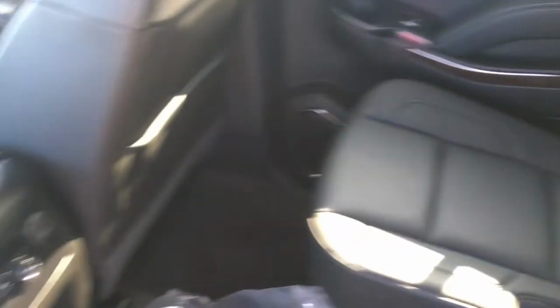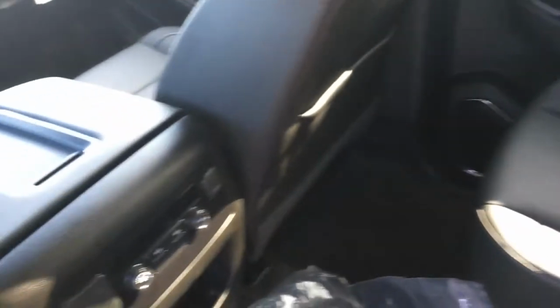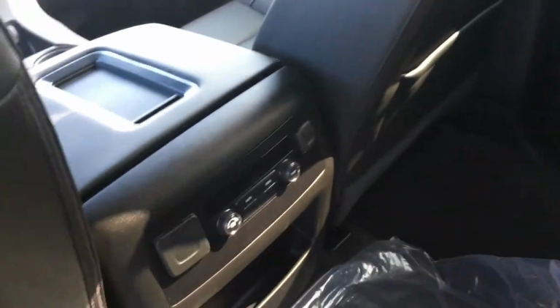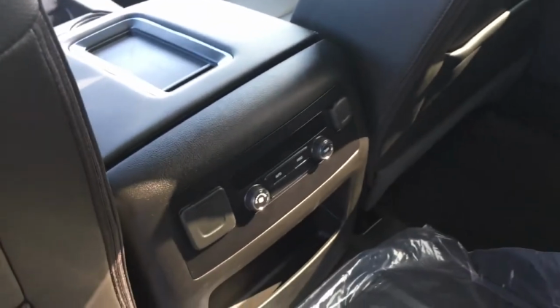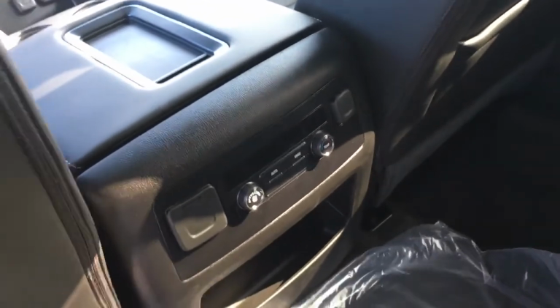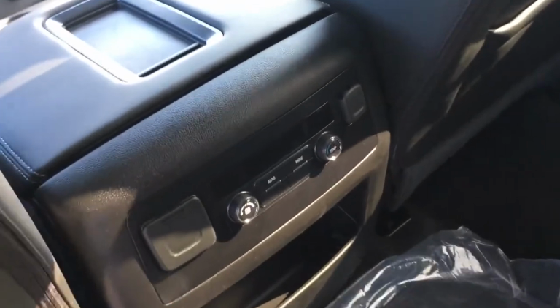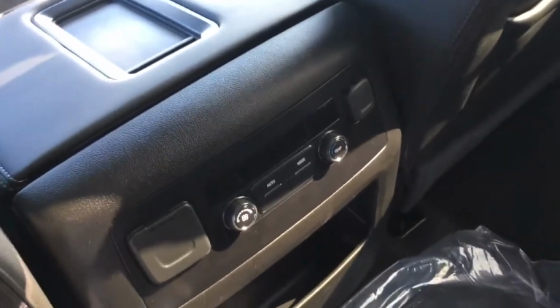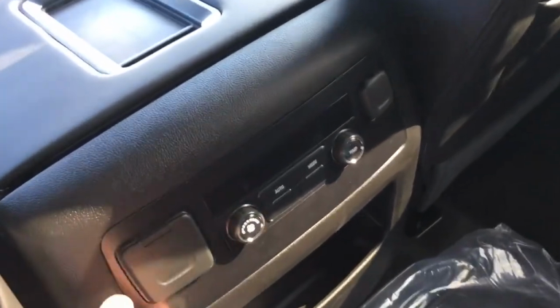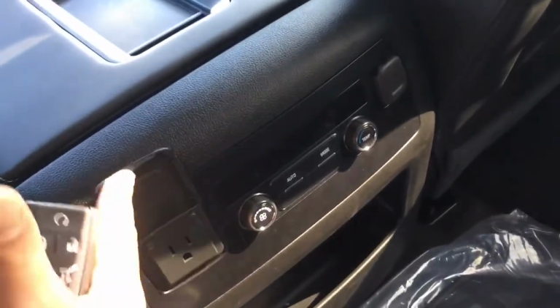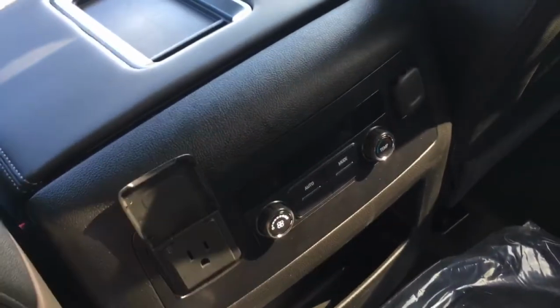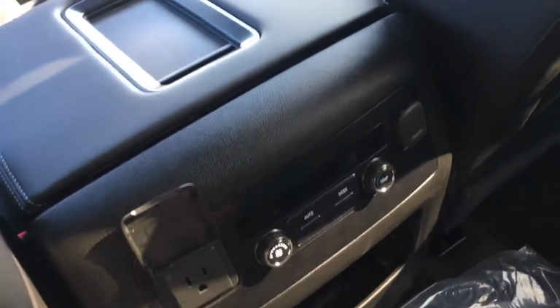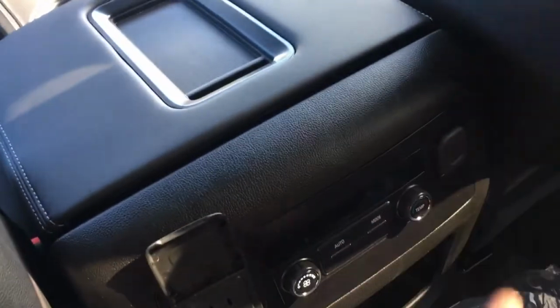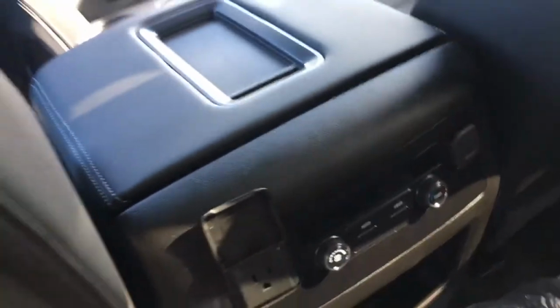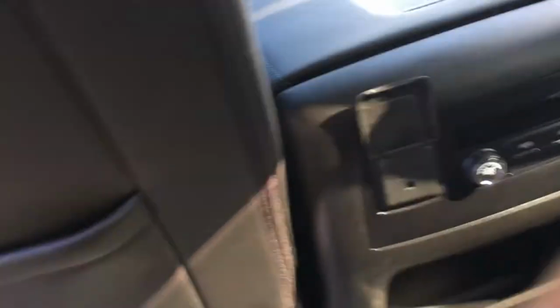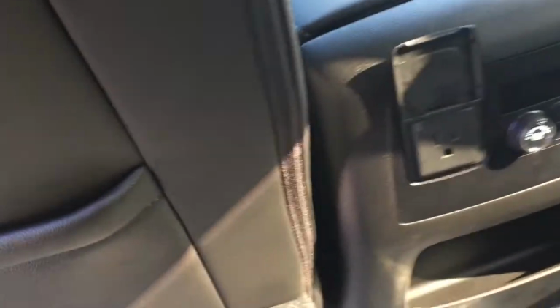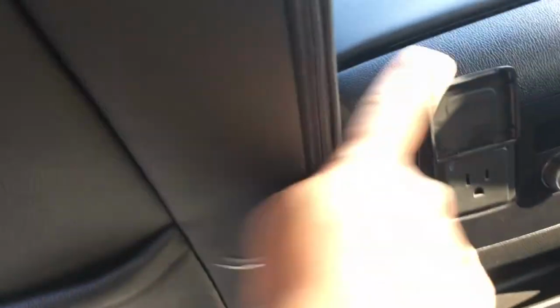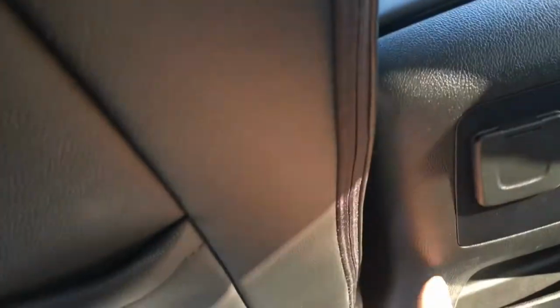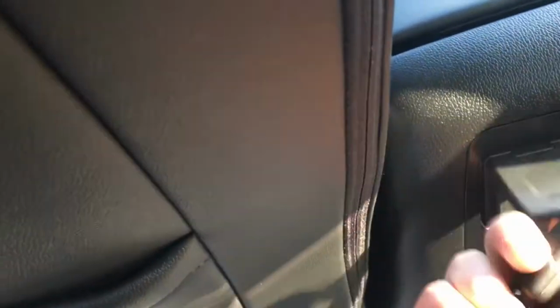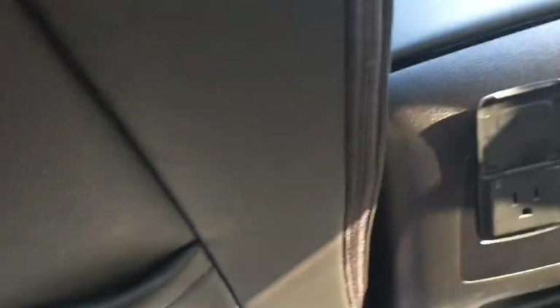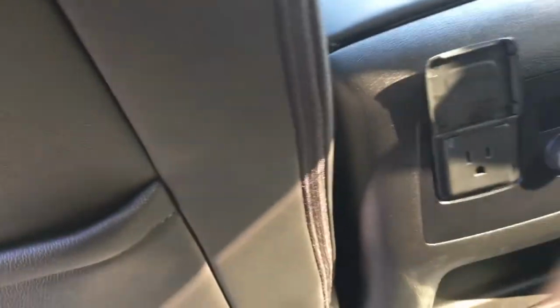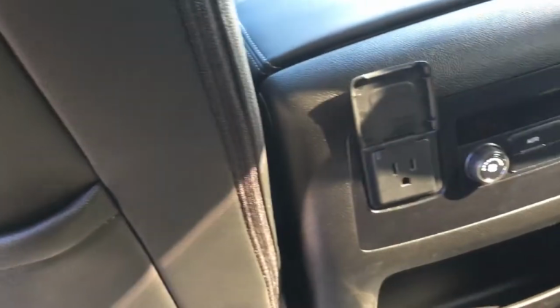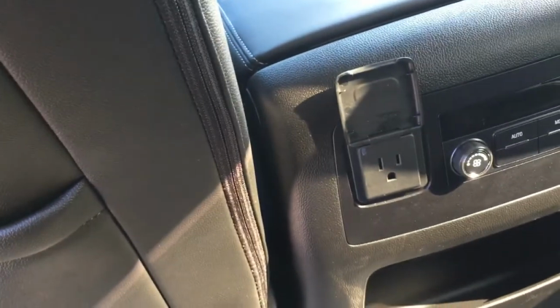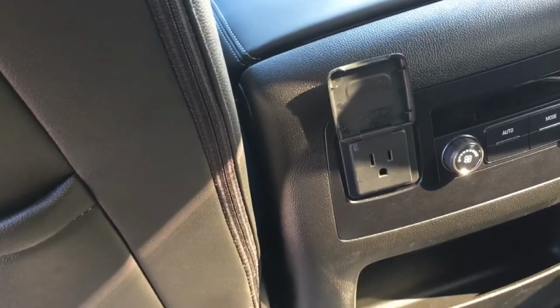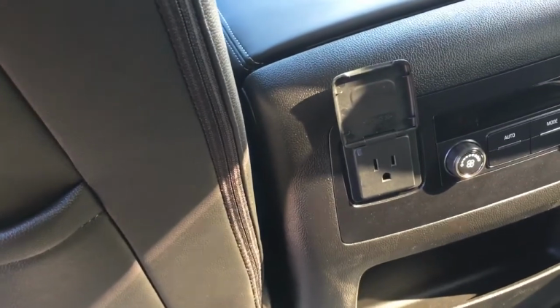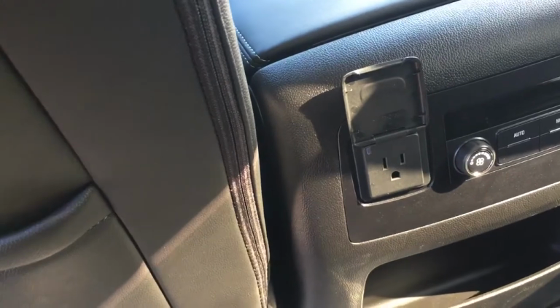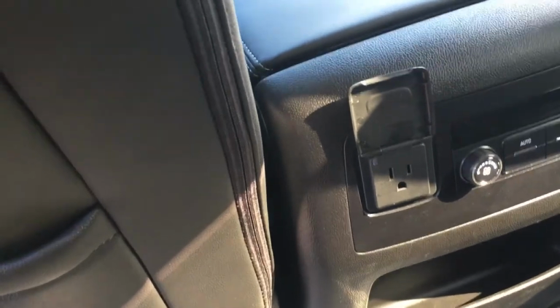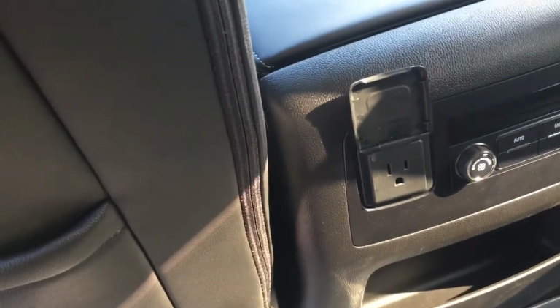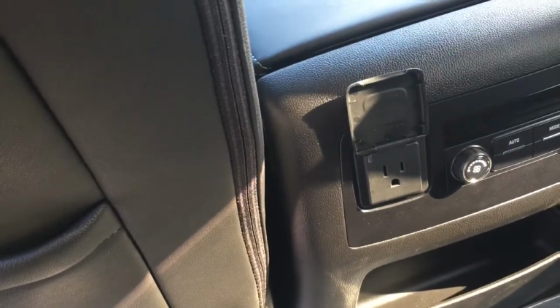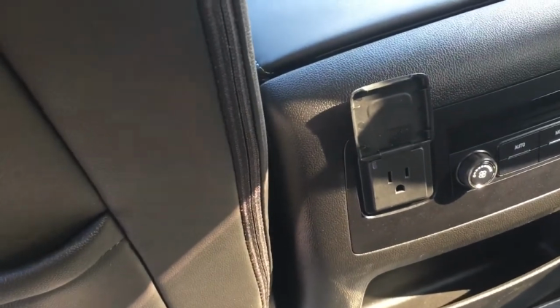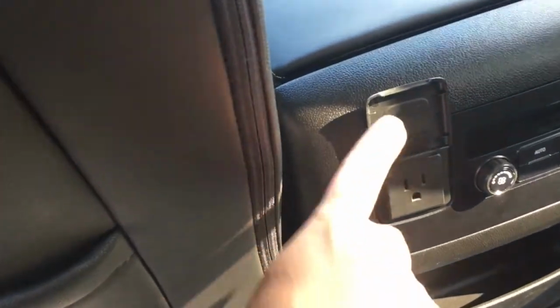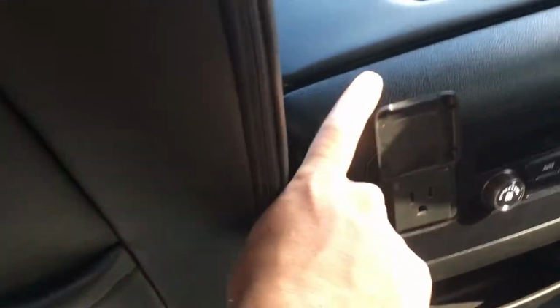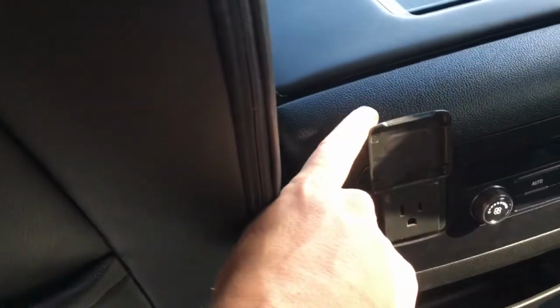It's got dual climate control so your passengers can change their temperature if need be. Also your 120 or 110-volt plug if you want to charge a laptop or bring something along.